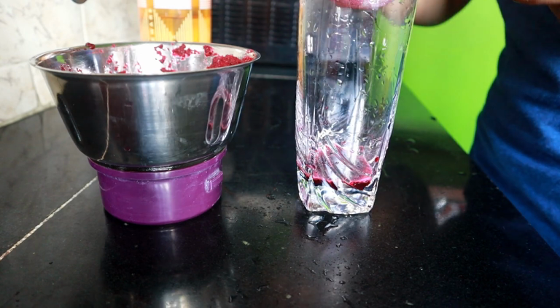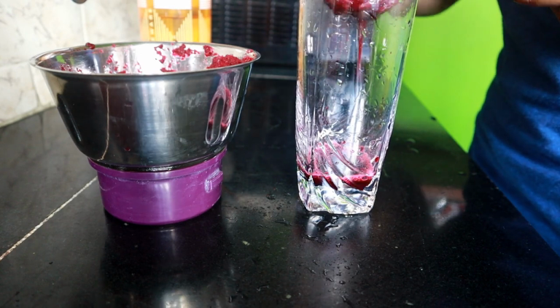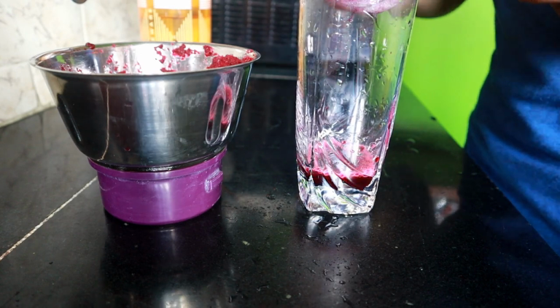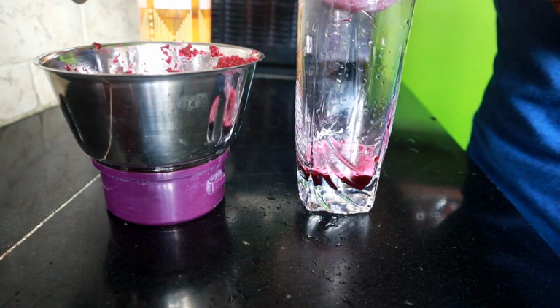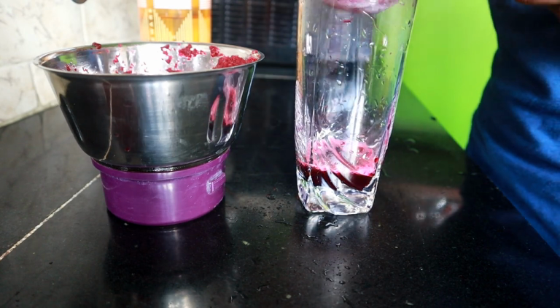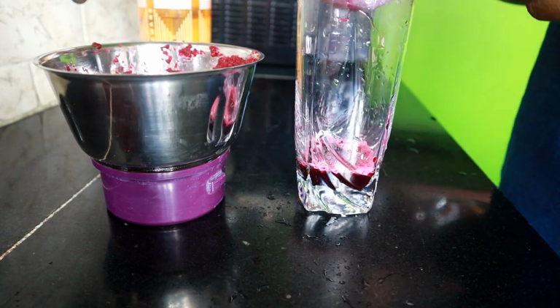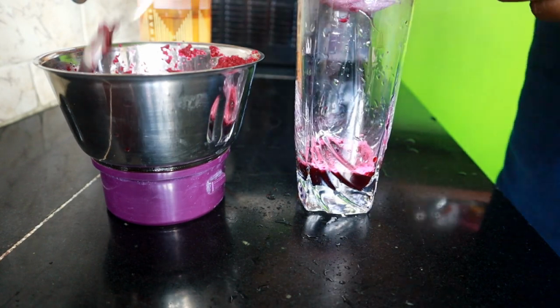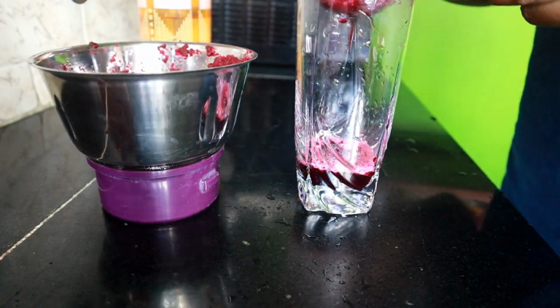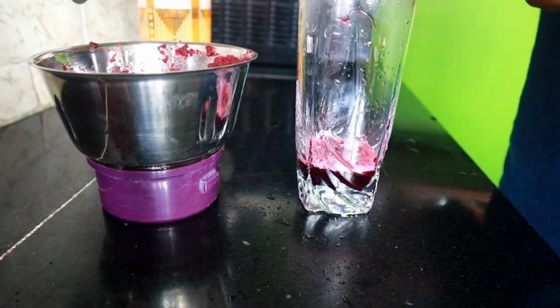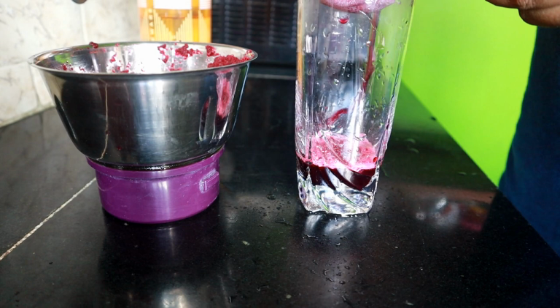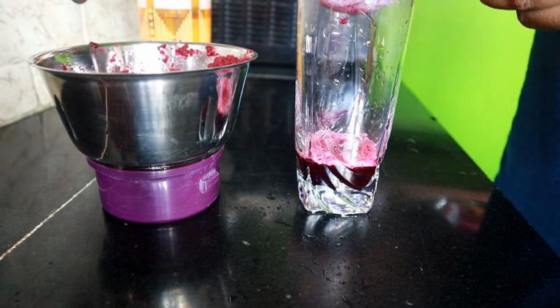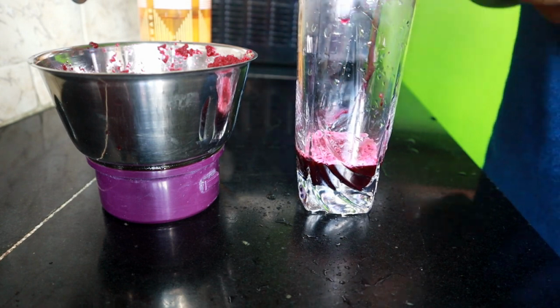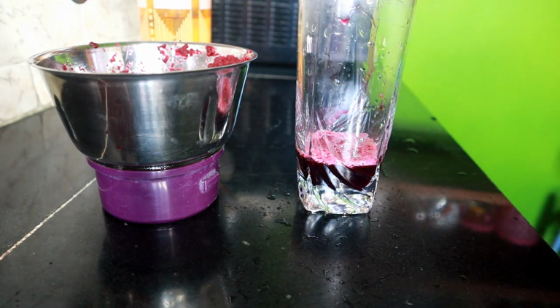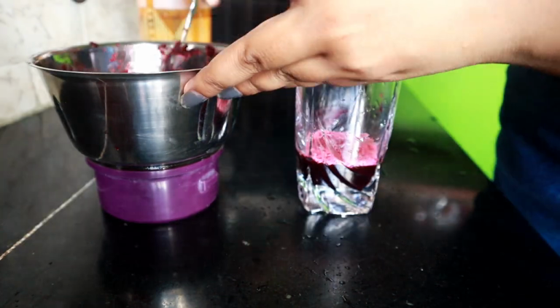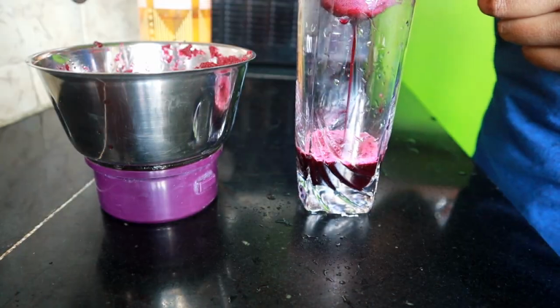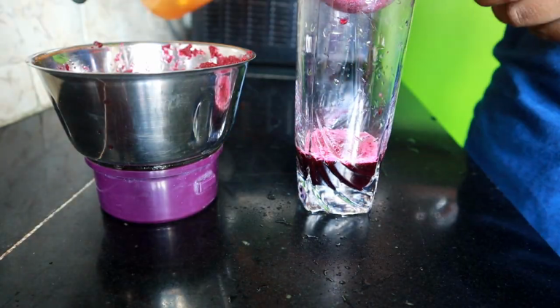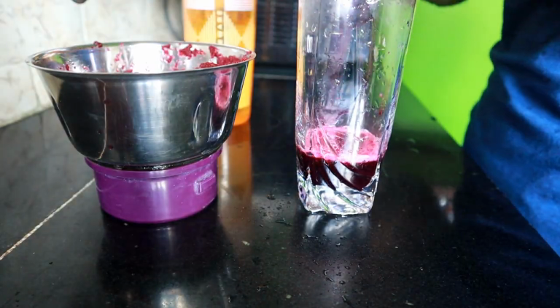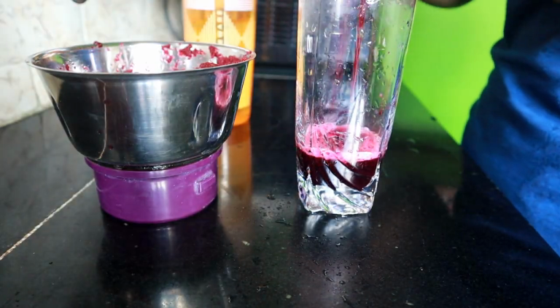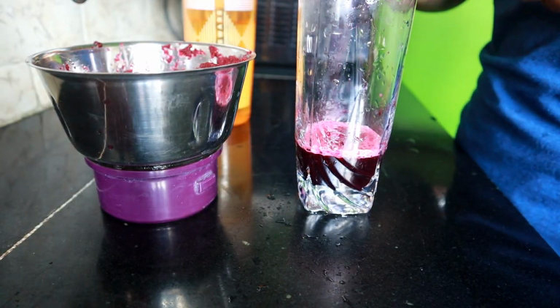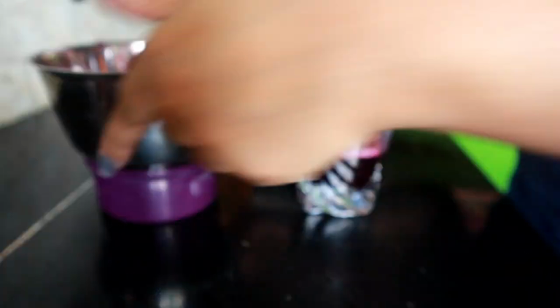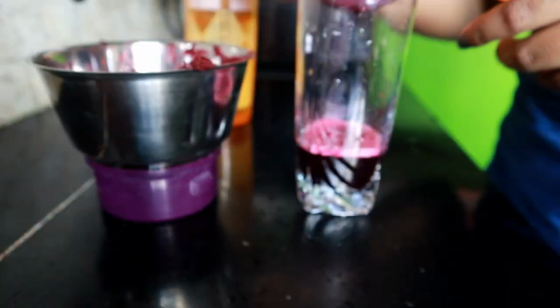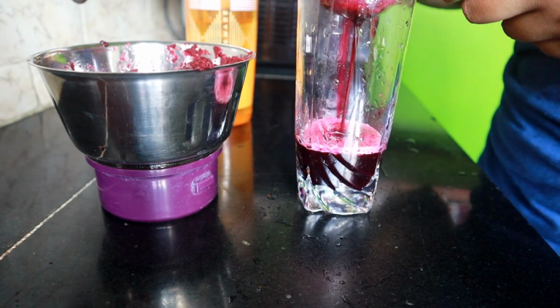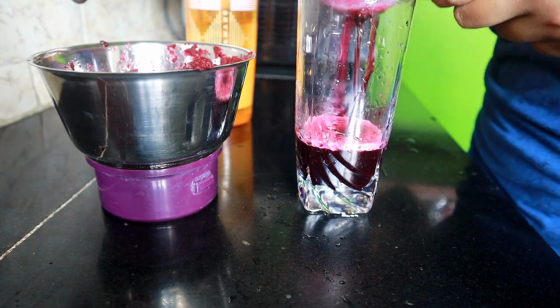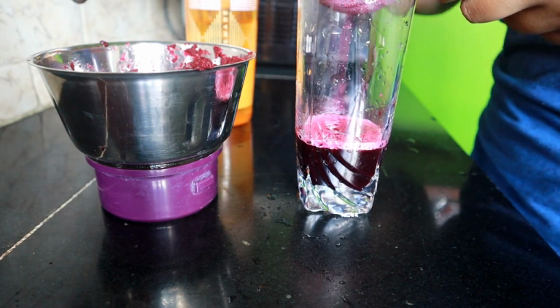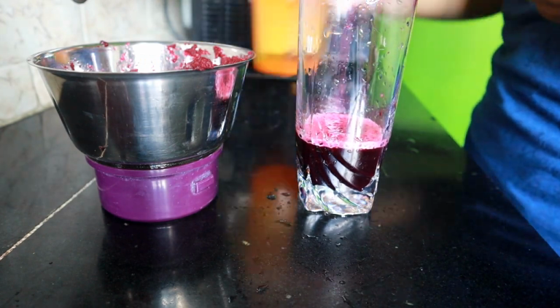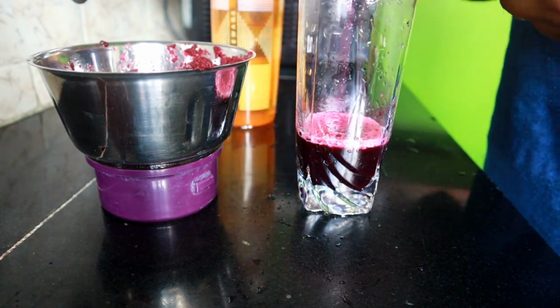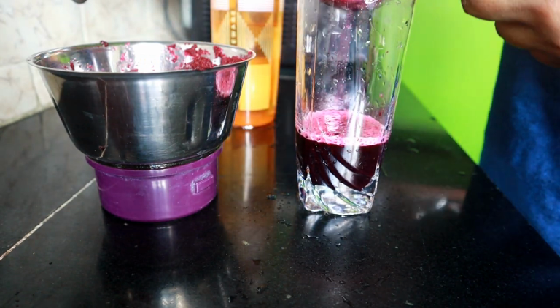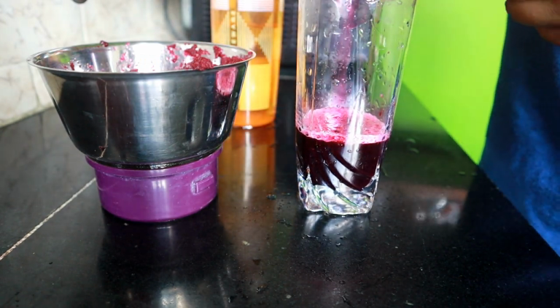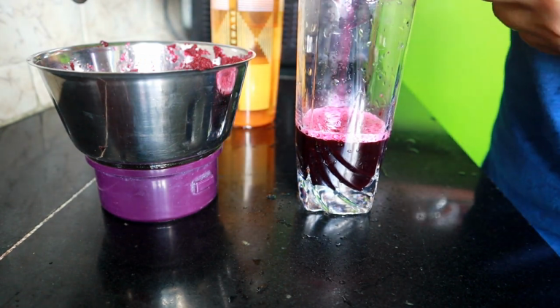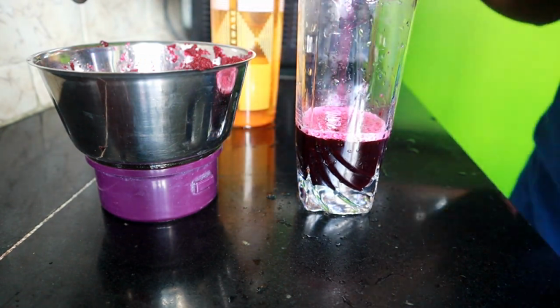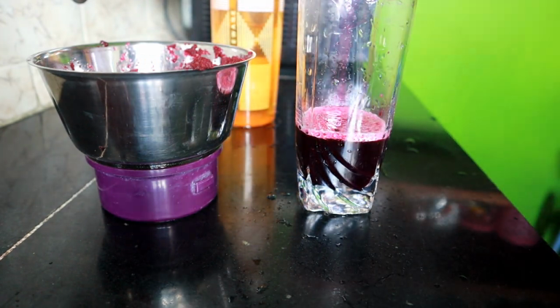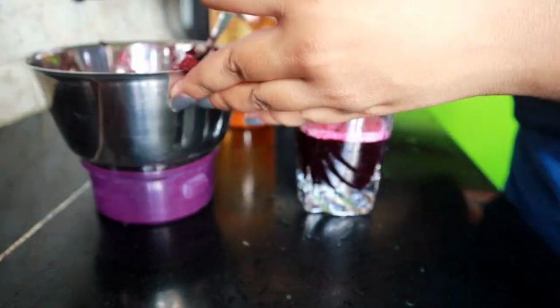Just look at the color of the juice — it's such a beautiful dark maroon. The moment you see it, it looks like it has so much goodness, and when you drink it, it will just heal you from inside.